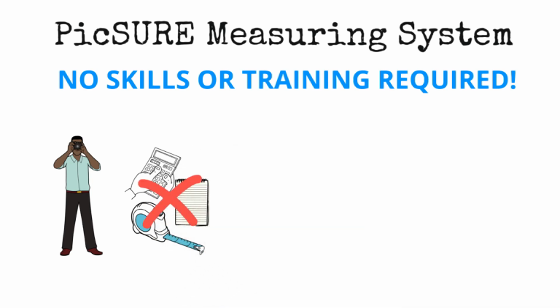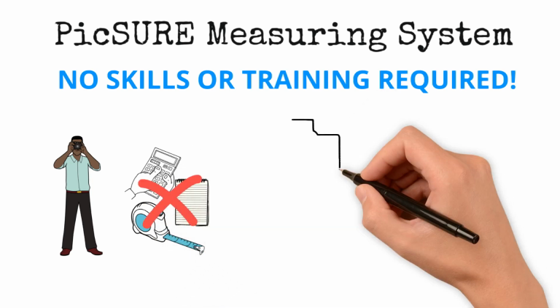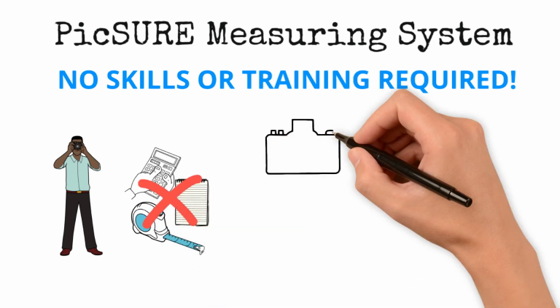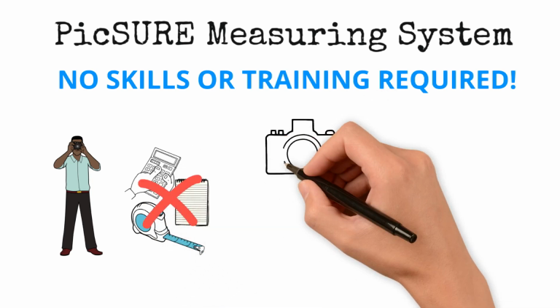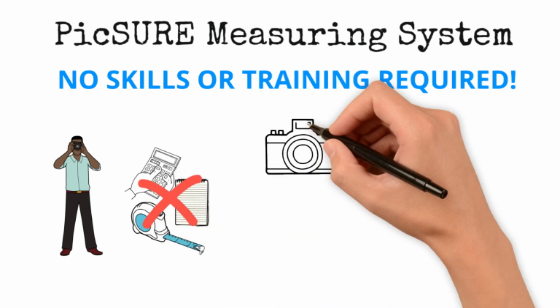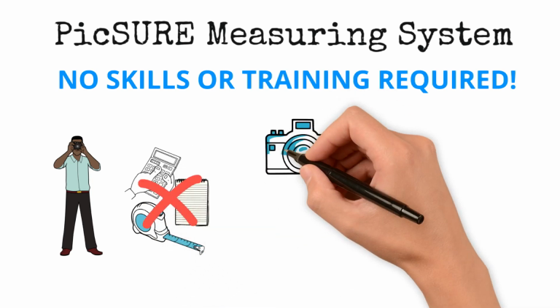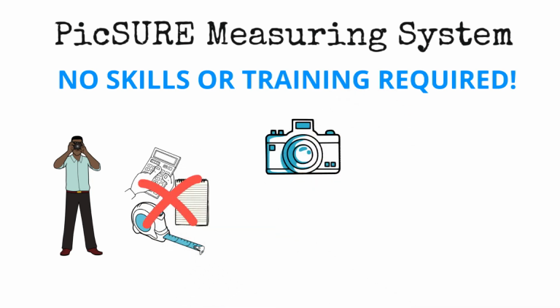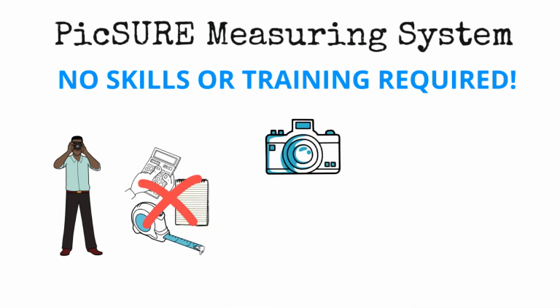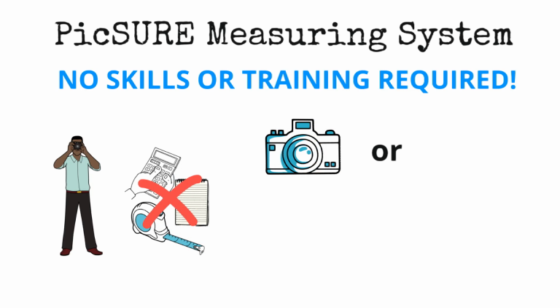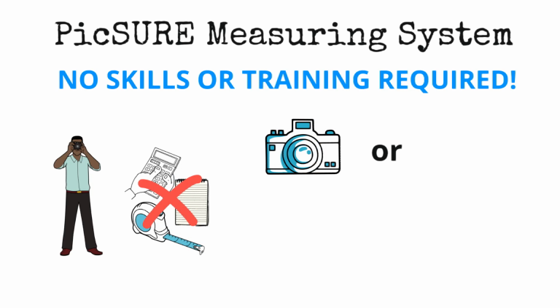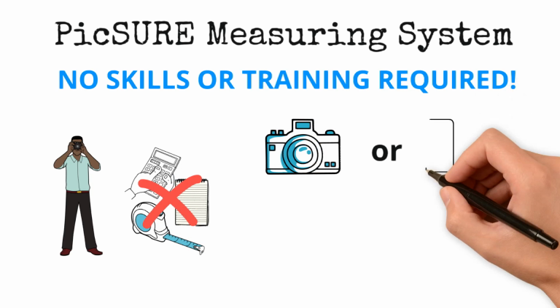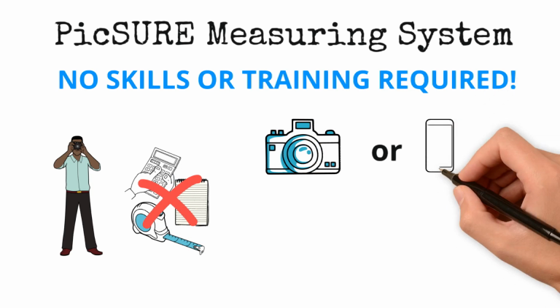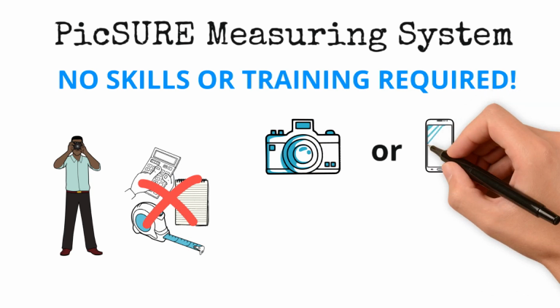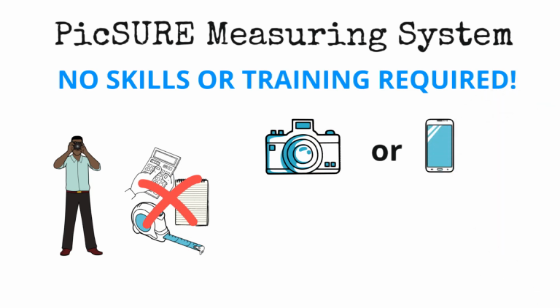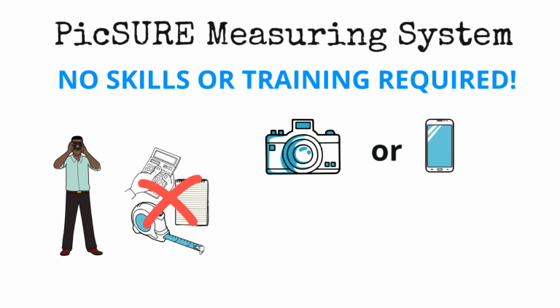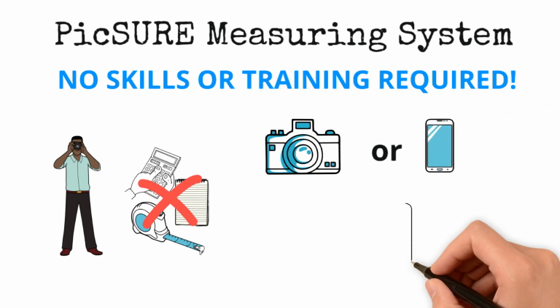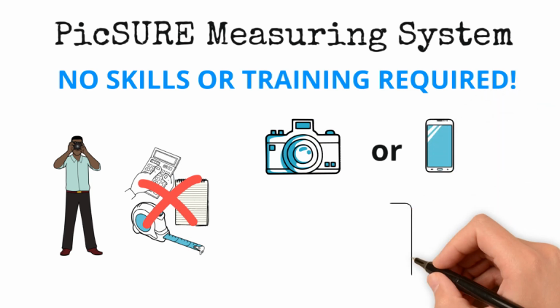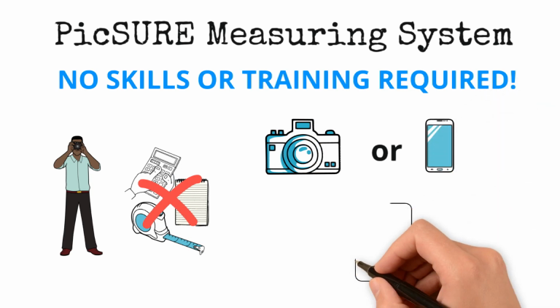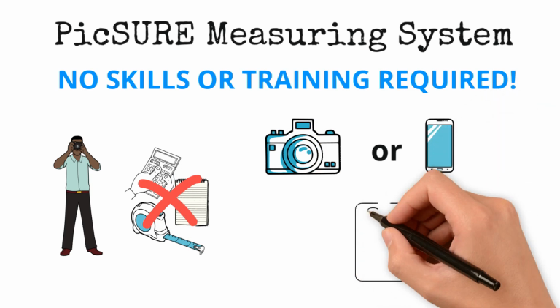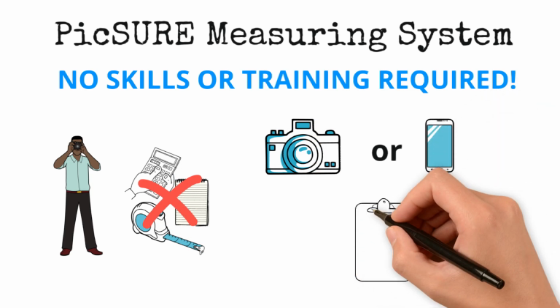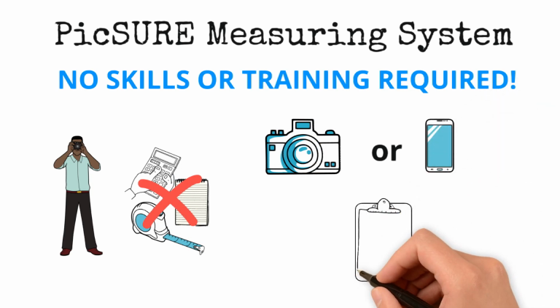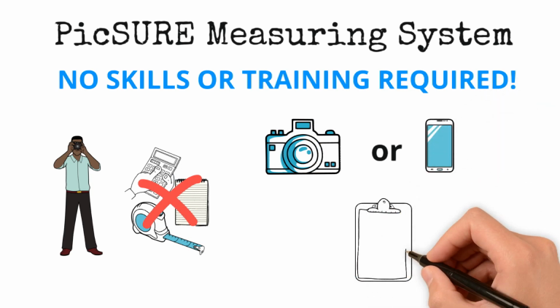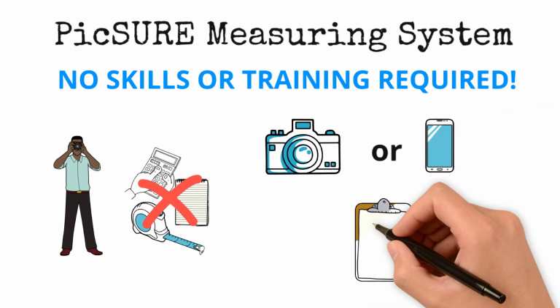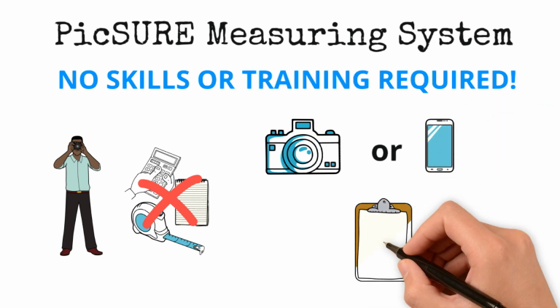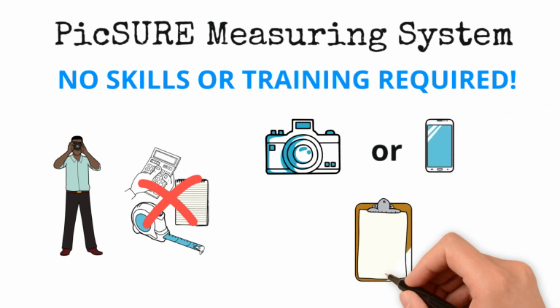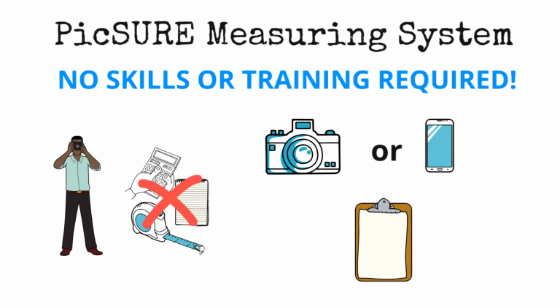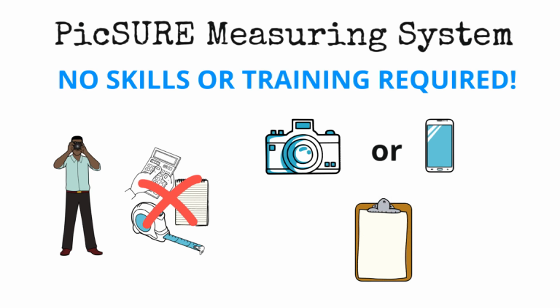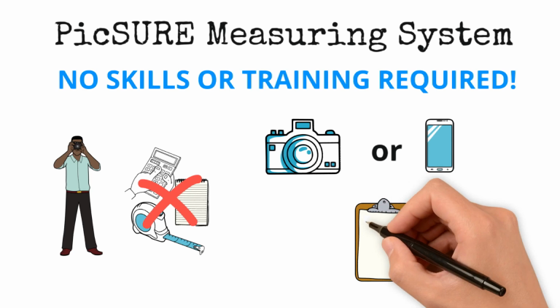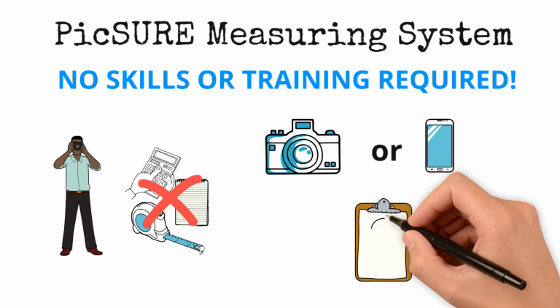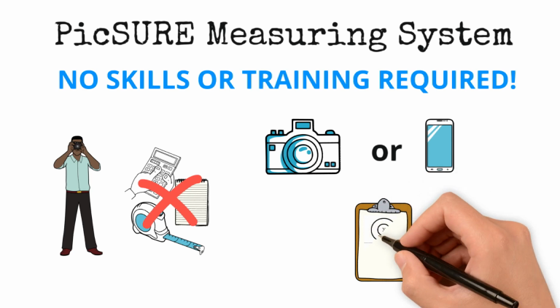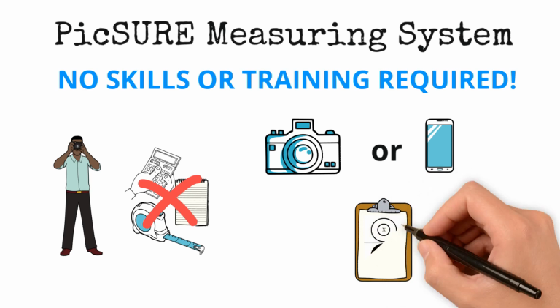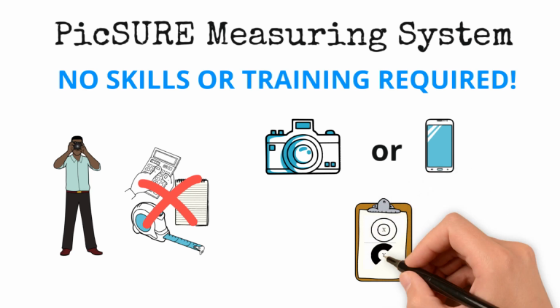Make sure you have a camera or smartphone with a minimum resolution of 8 megapixels. You'll also need the paper reference measurement, which you can download from our website.